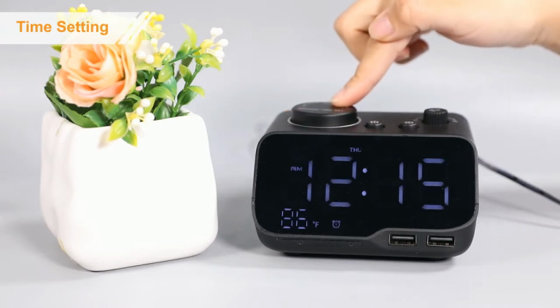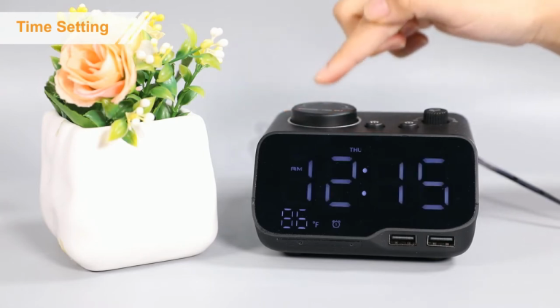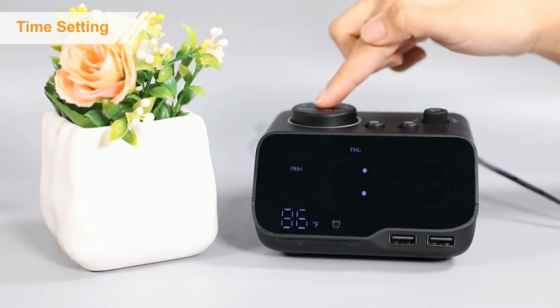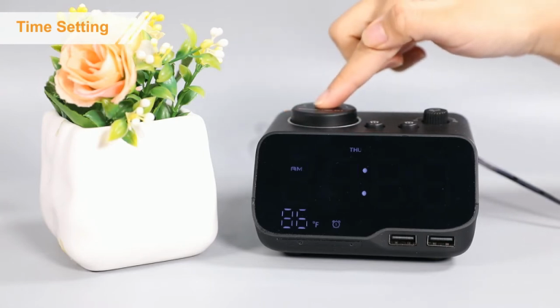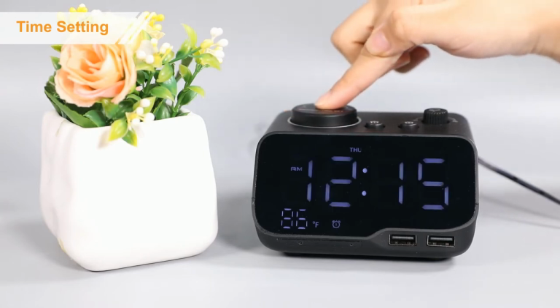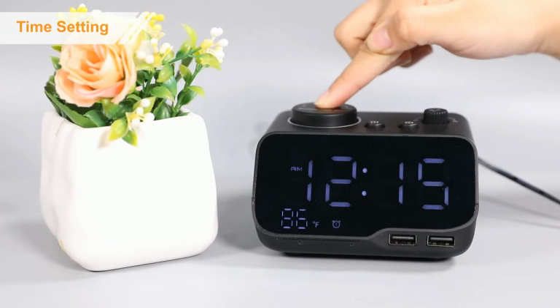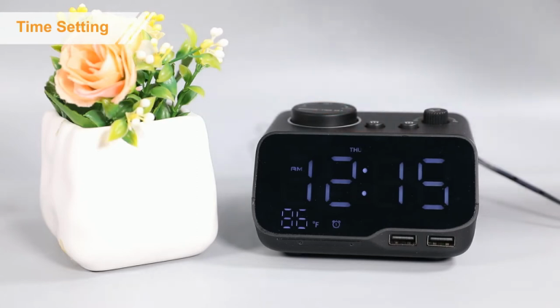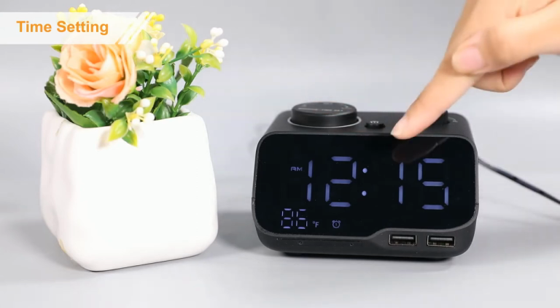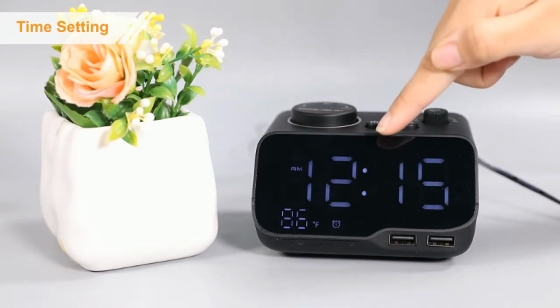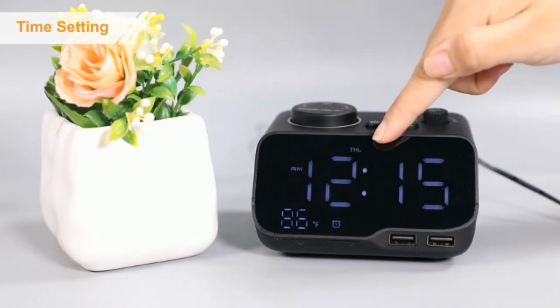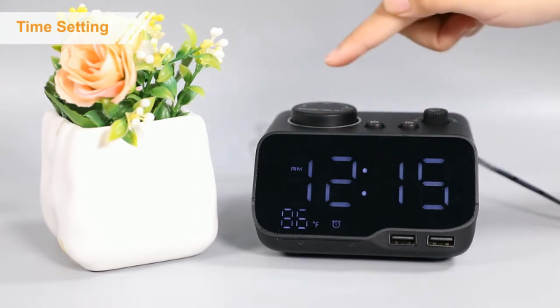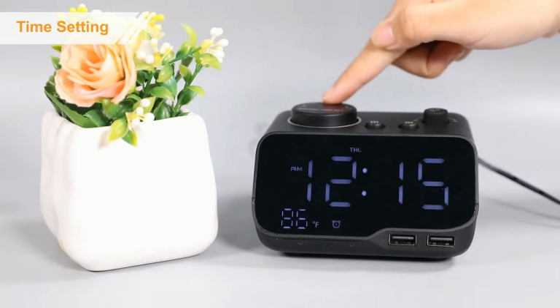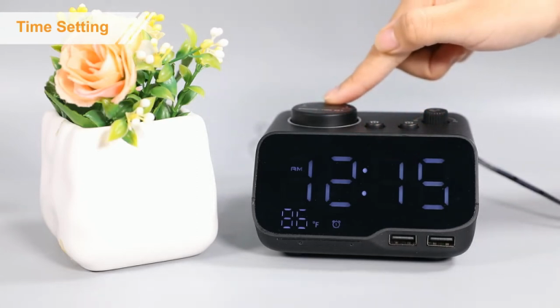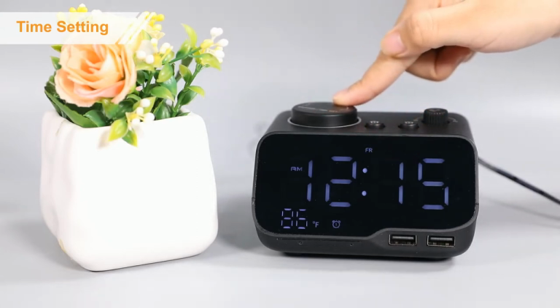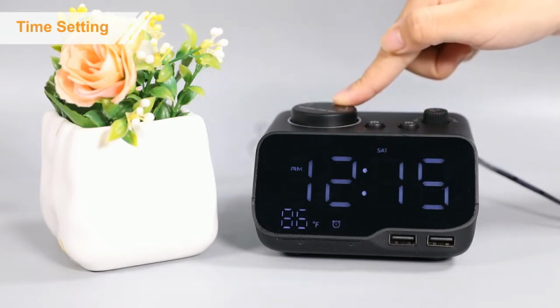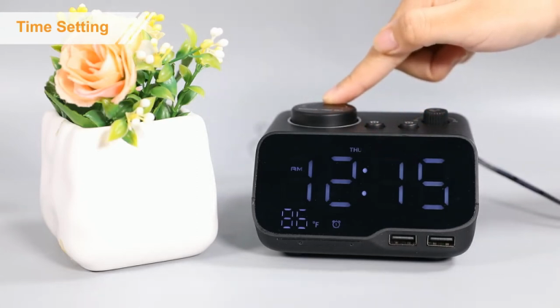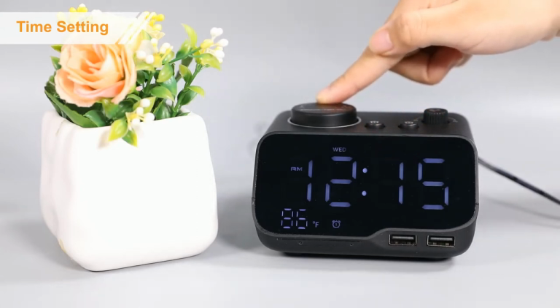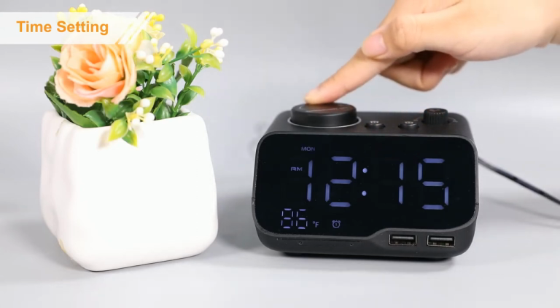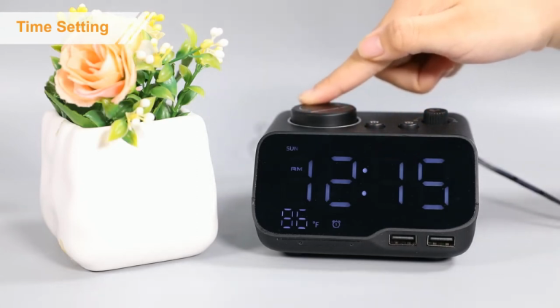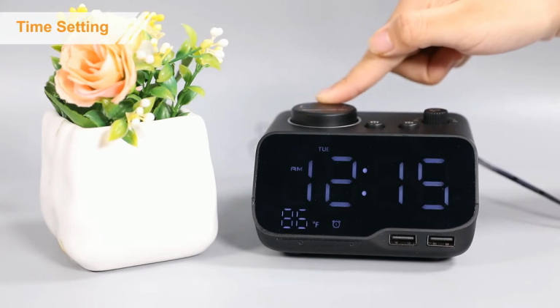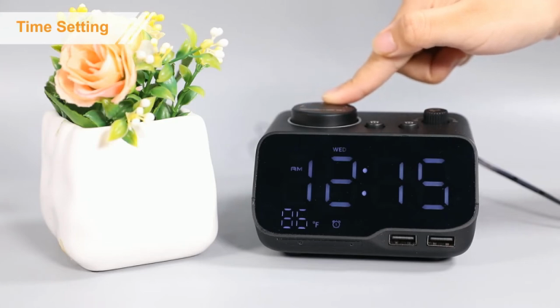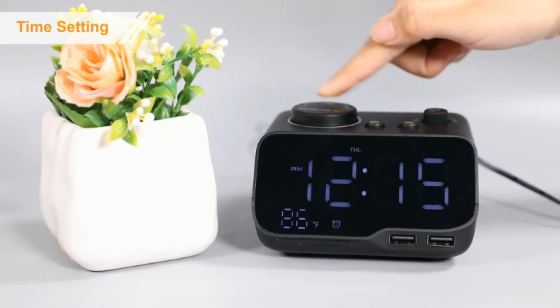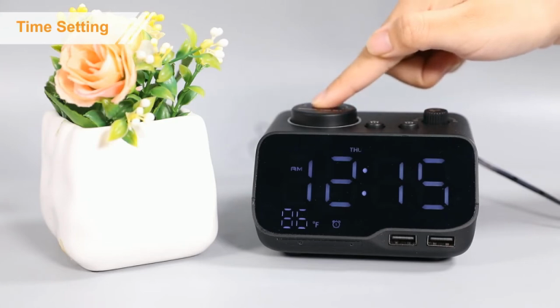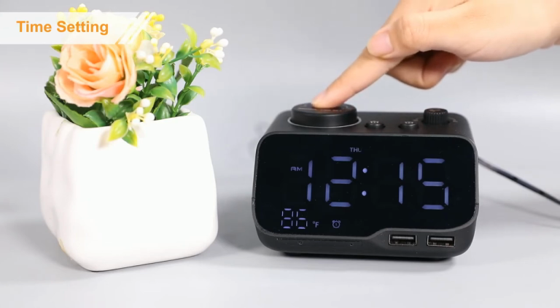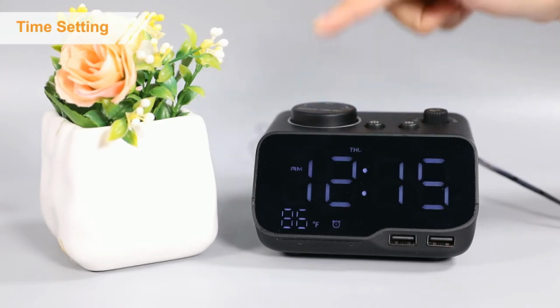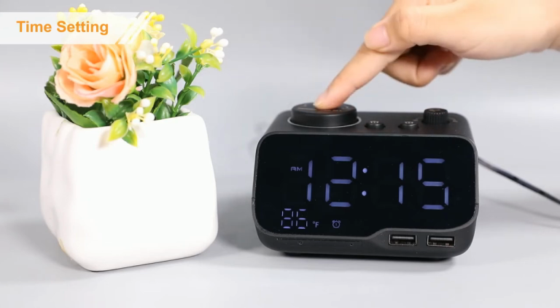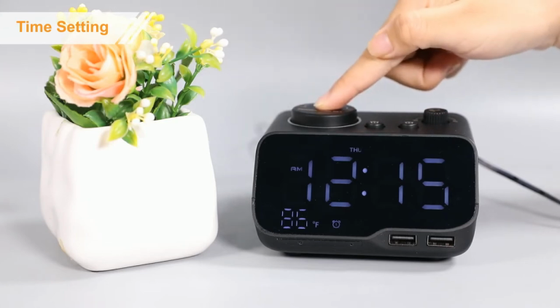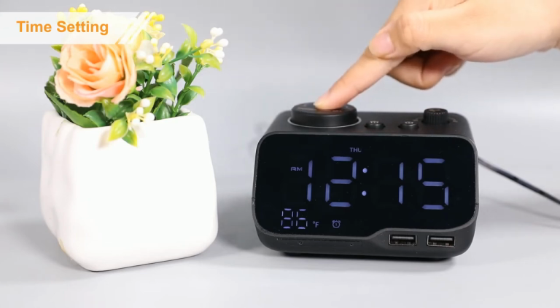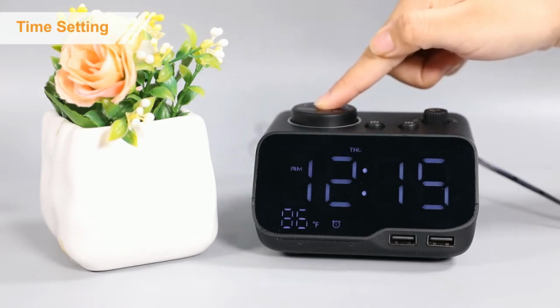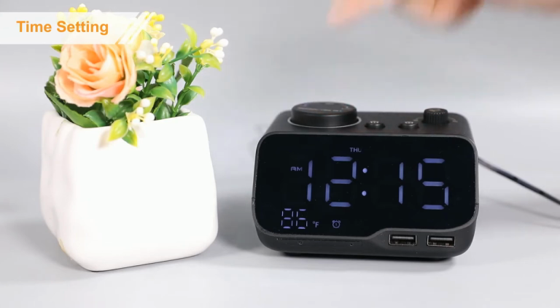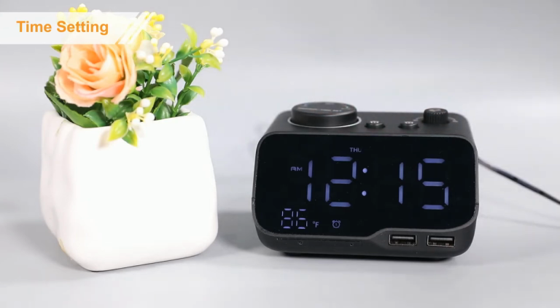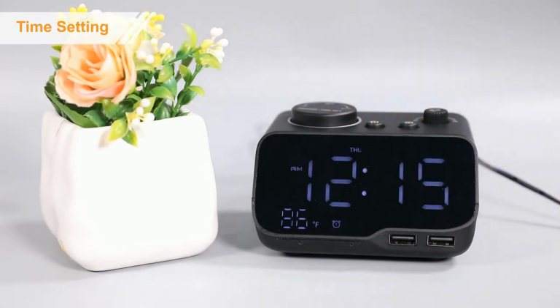Secondly, press the button again to enter day of week setting. Rotate the button to choose the day of week. Finally, press the button again to save your settings.